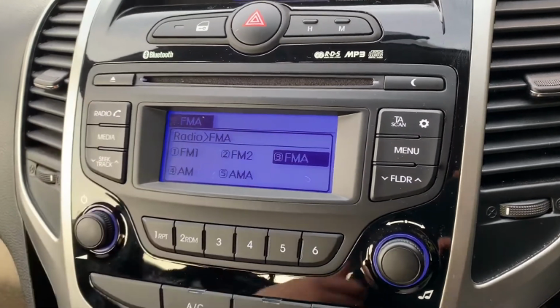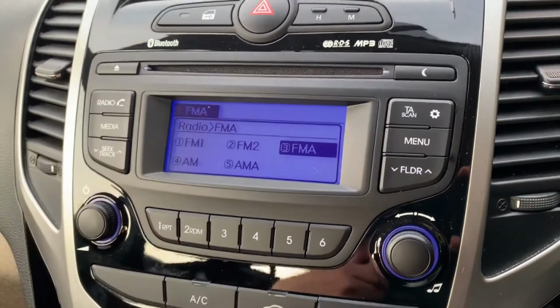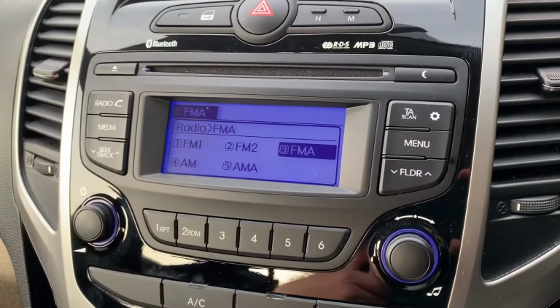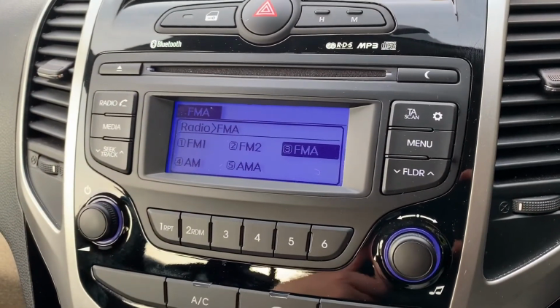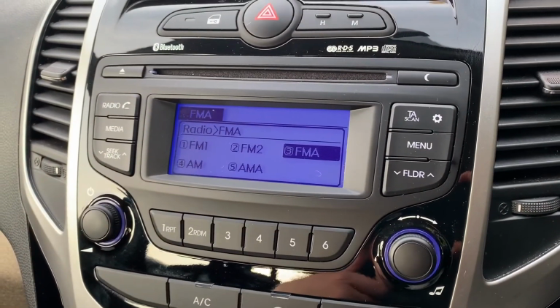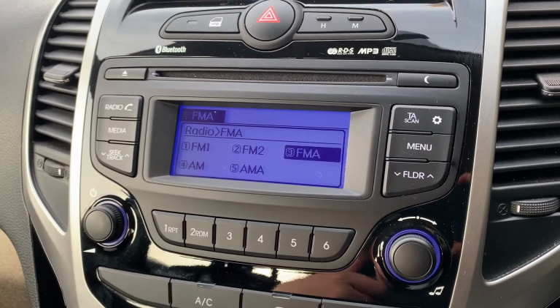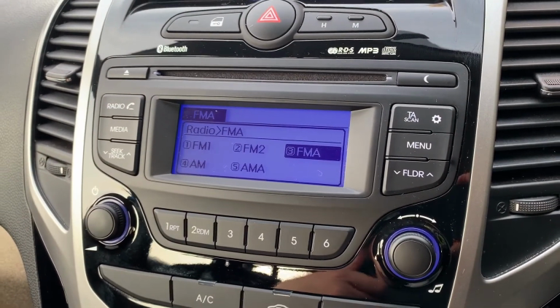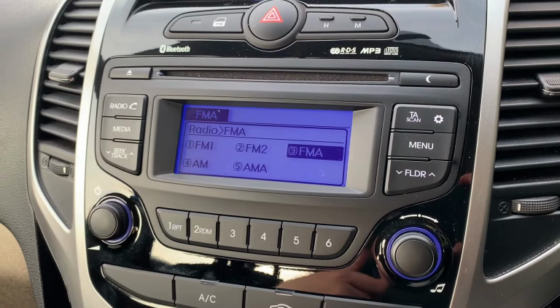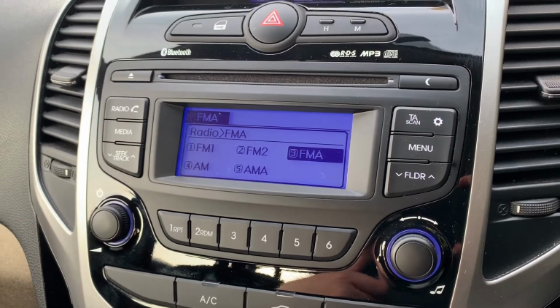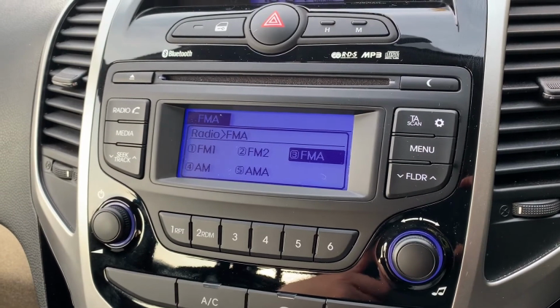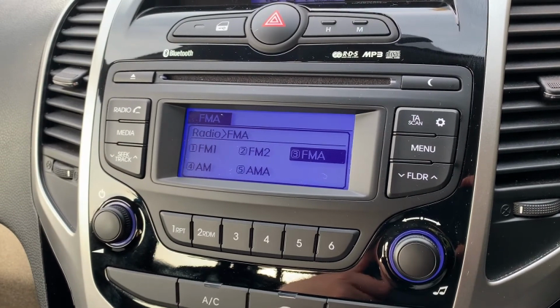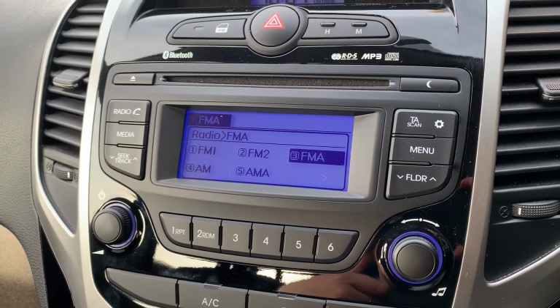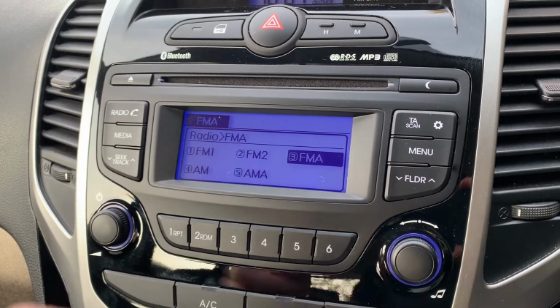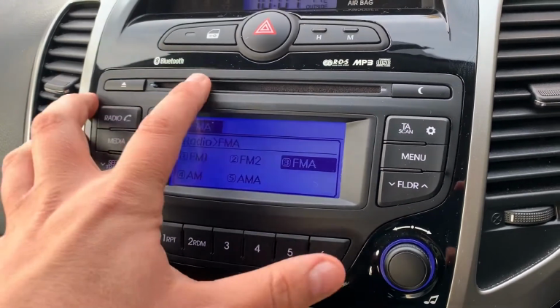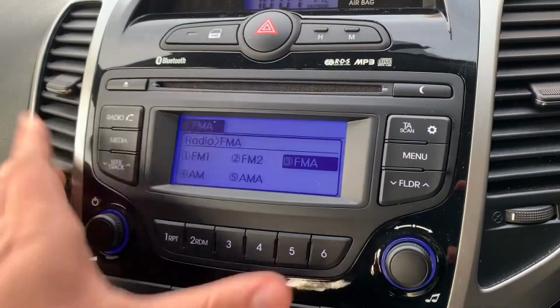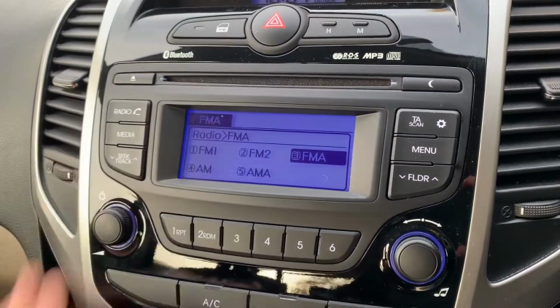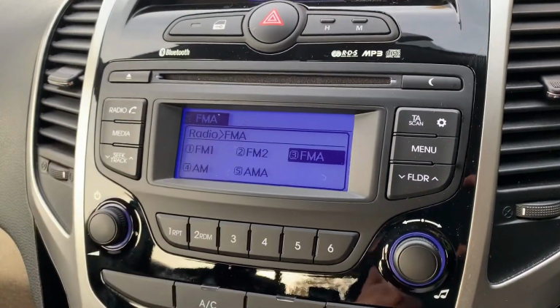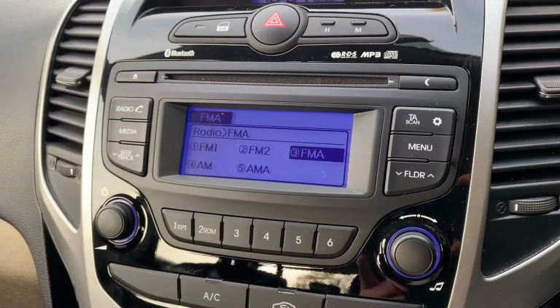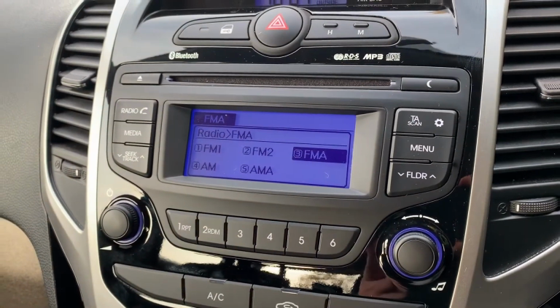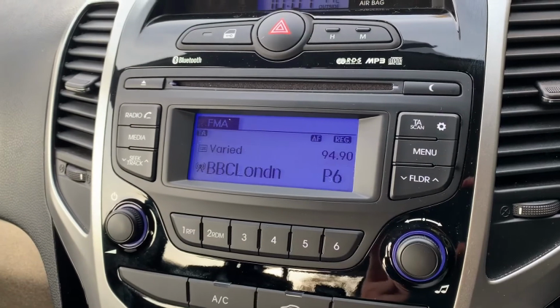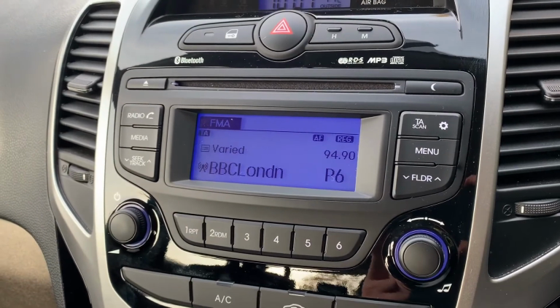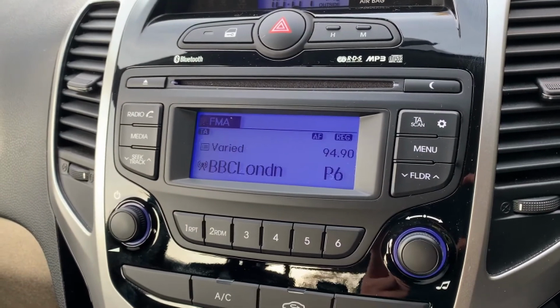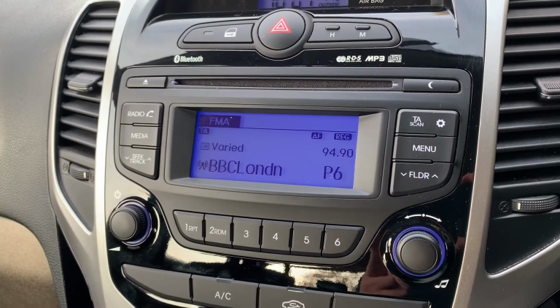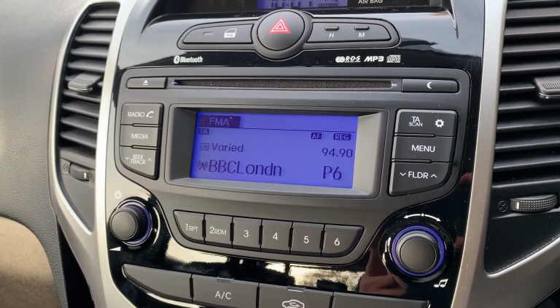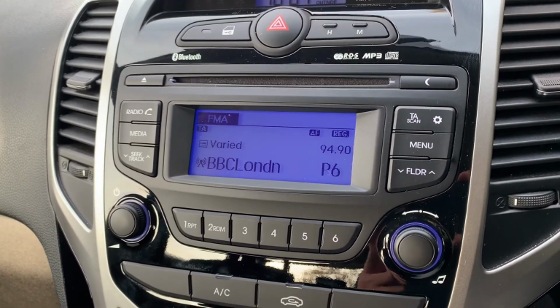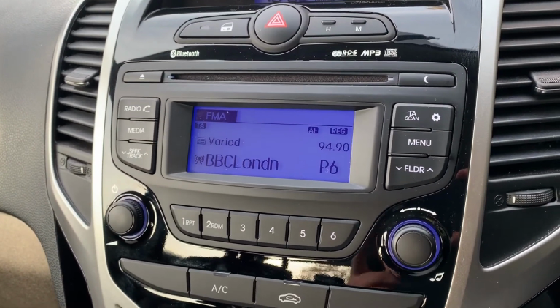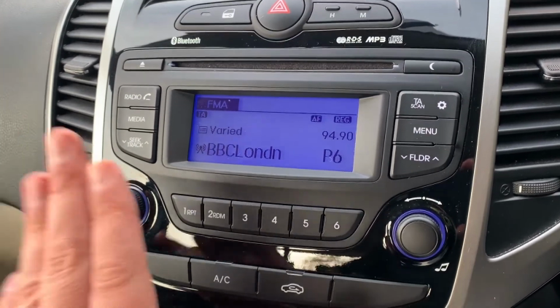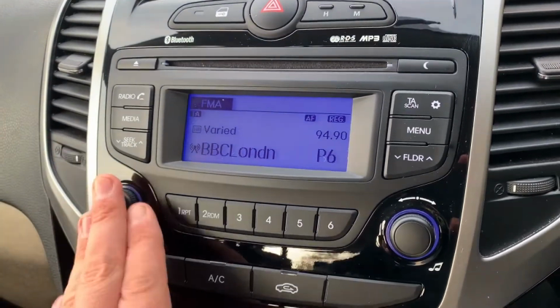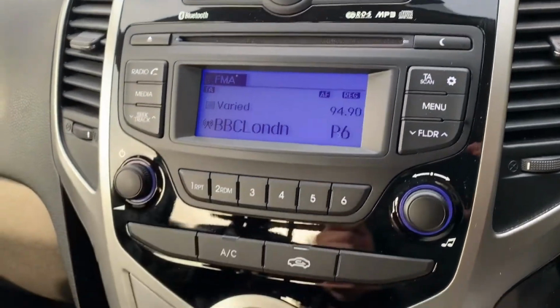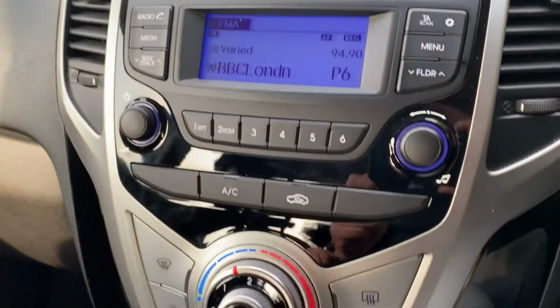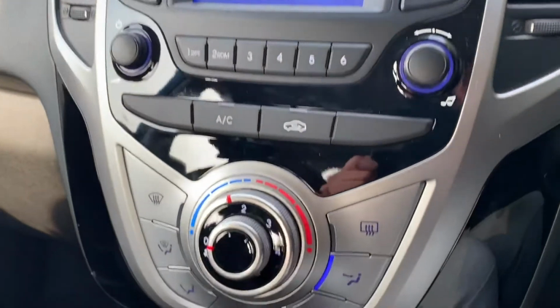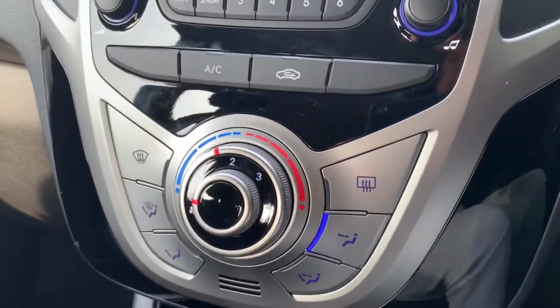Radio-wise, this car has got FM and AM radio. If you listen to your own music, you can do that via the CD player. This car has also got auxiliary and USB inputs, so there are plenty of ways to listen to your music.